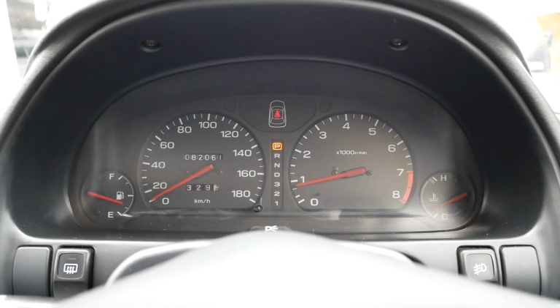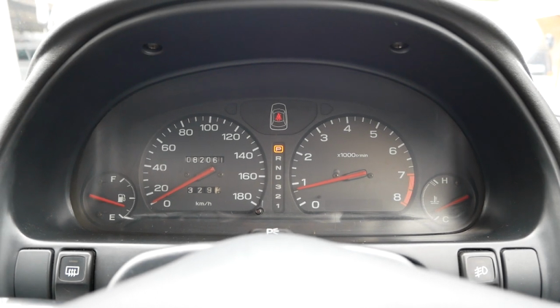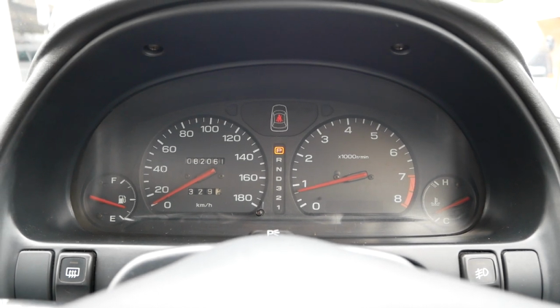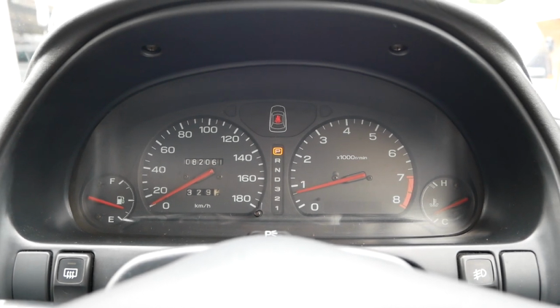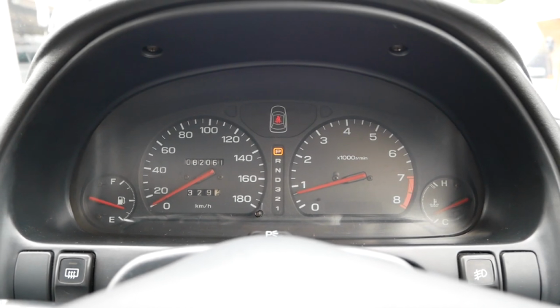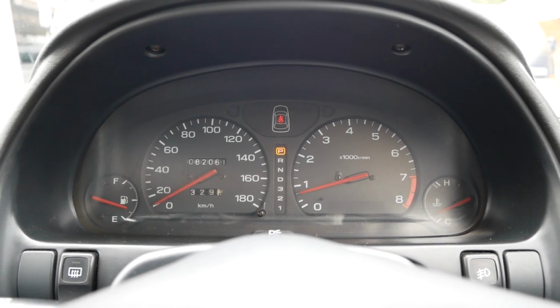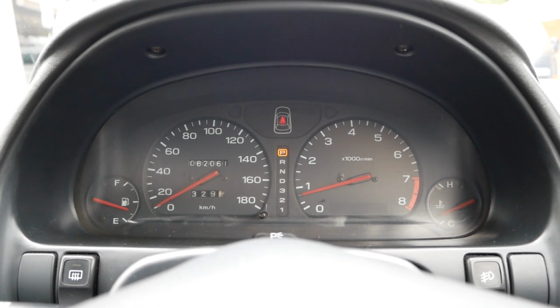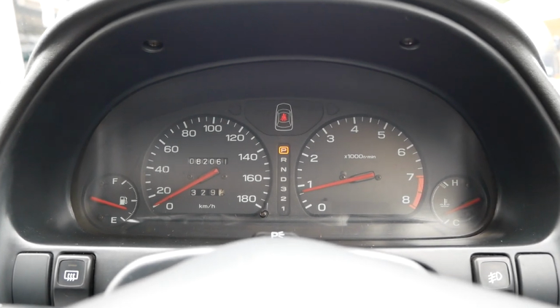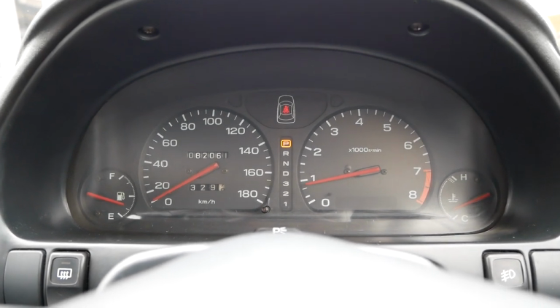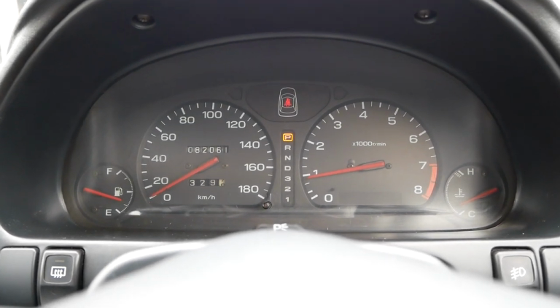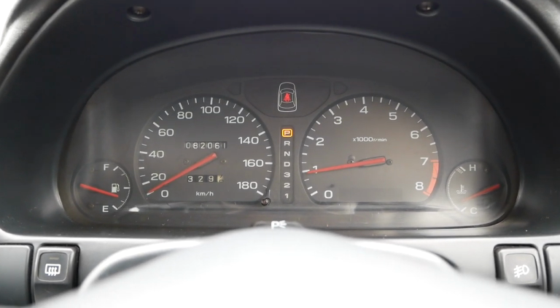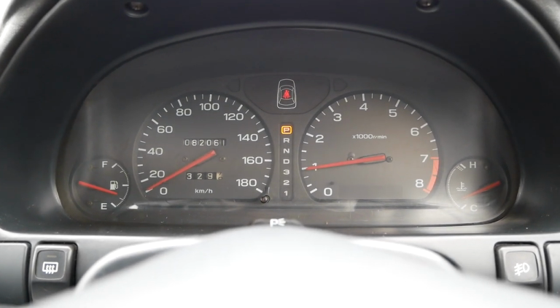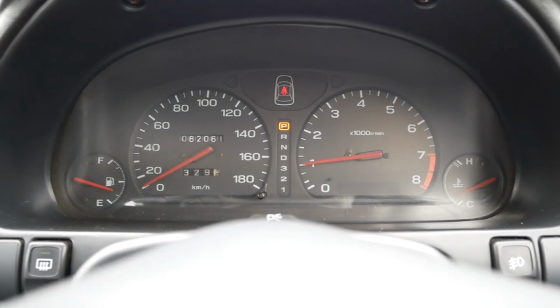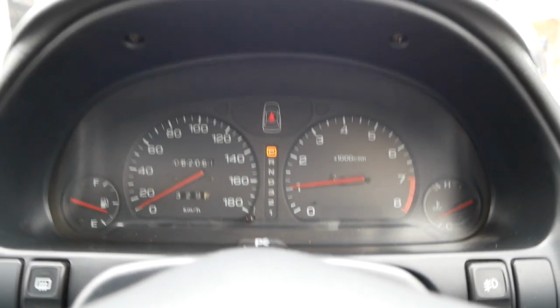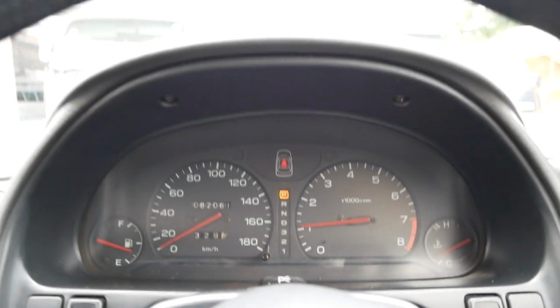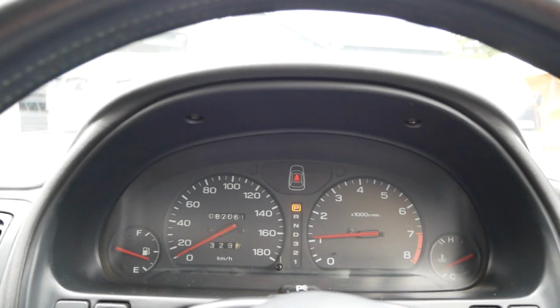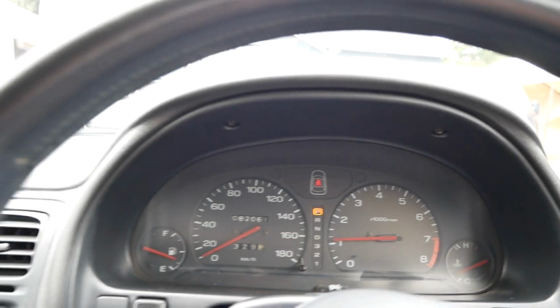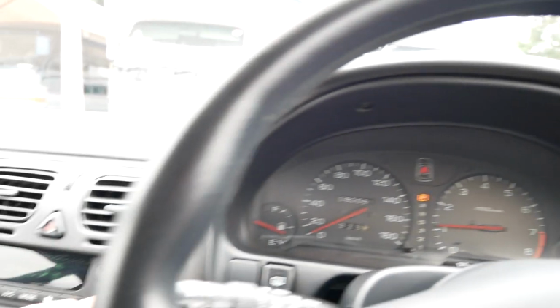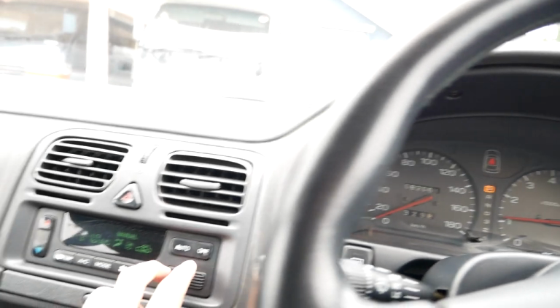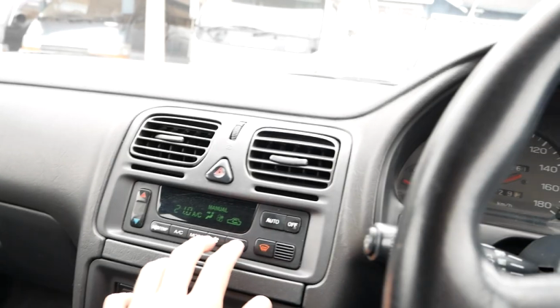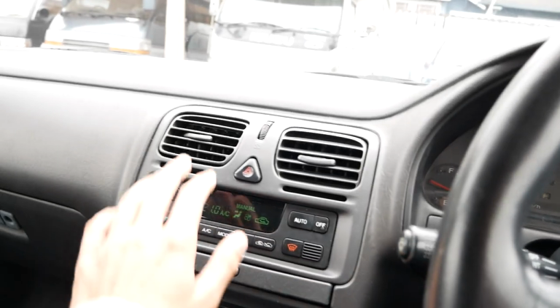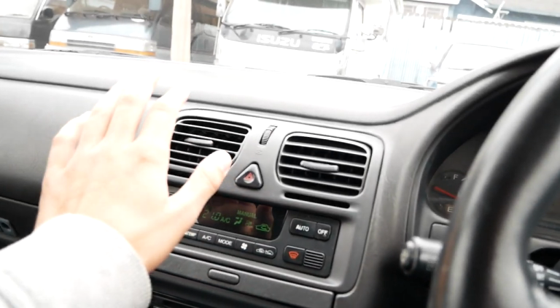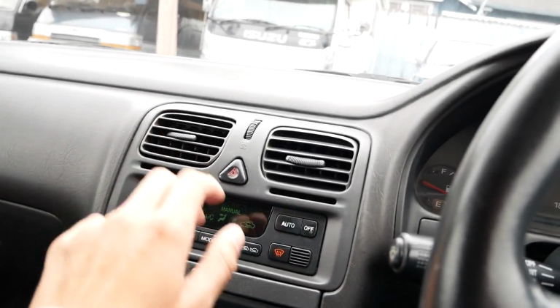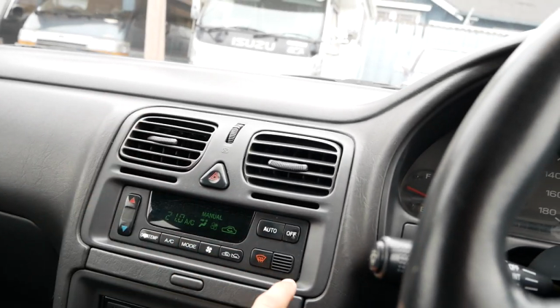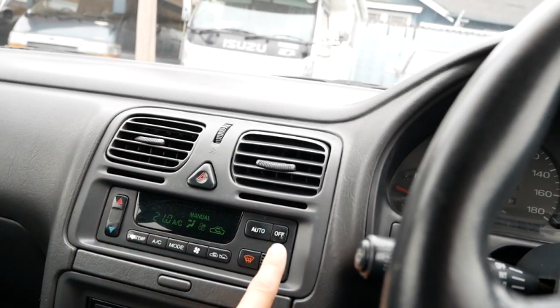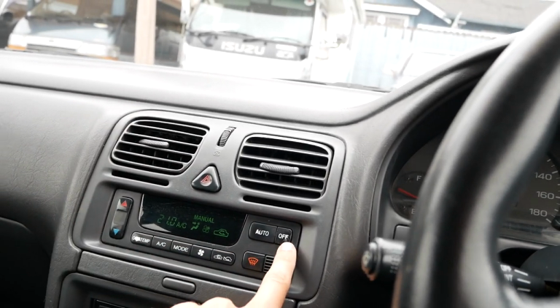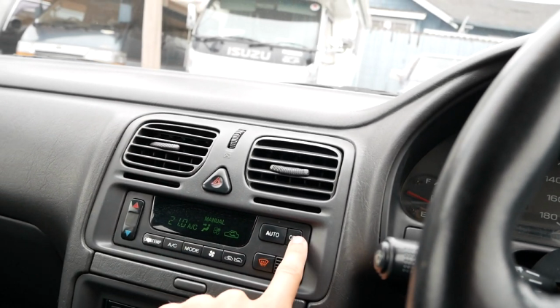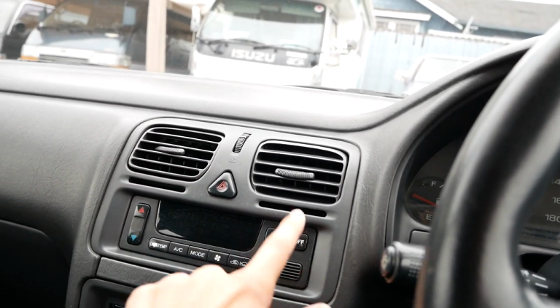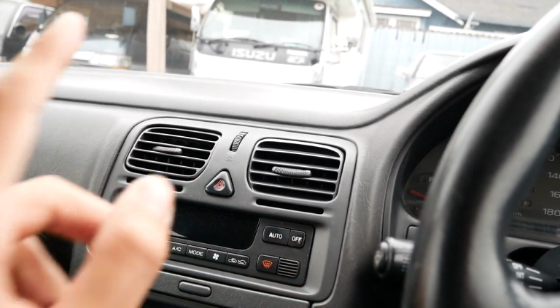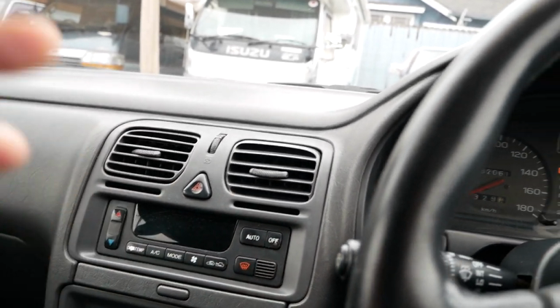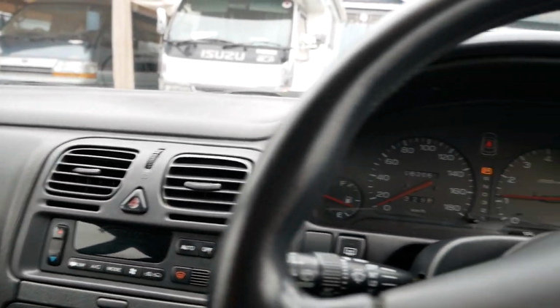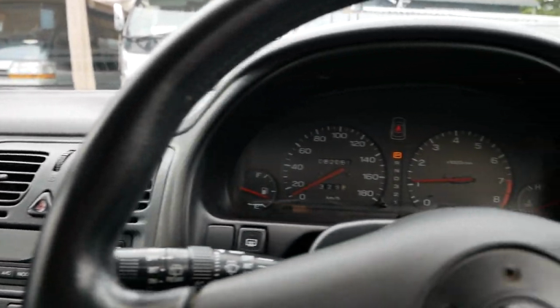It starts right up. The AC compressor kicked on — AC works great. Shut that off for now.